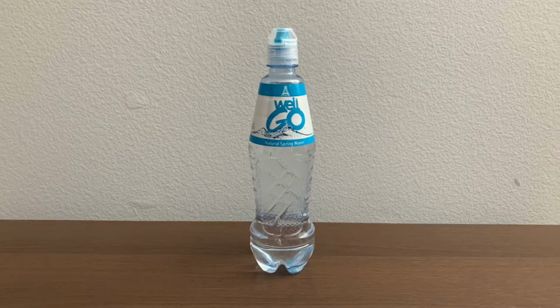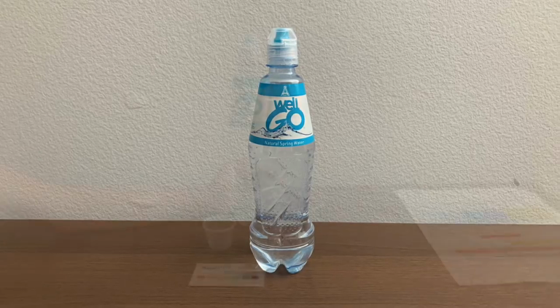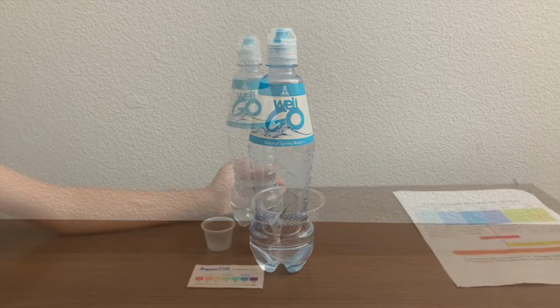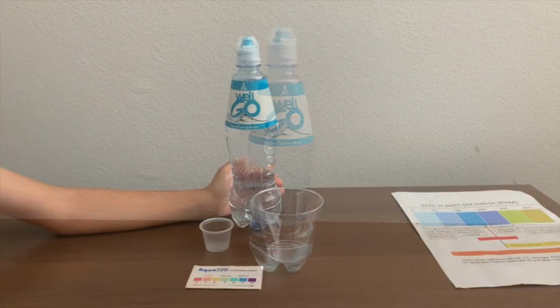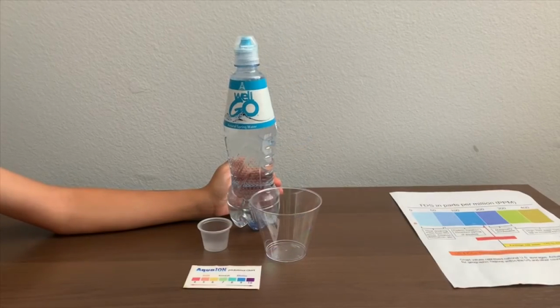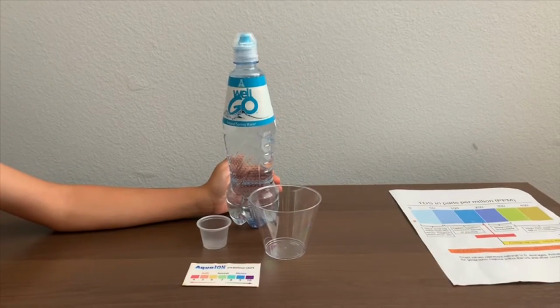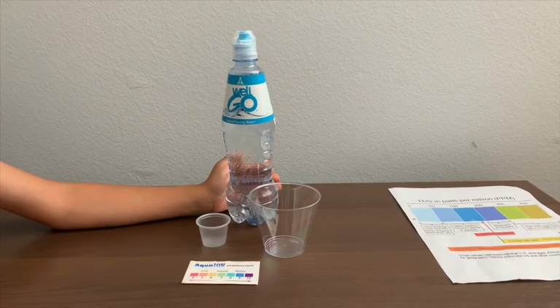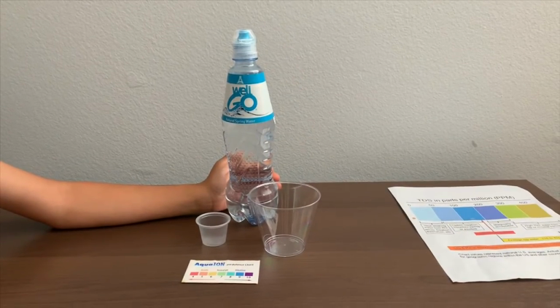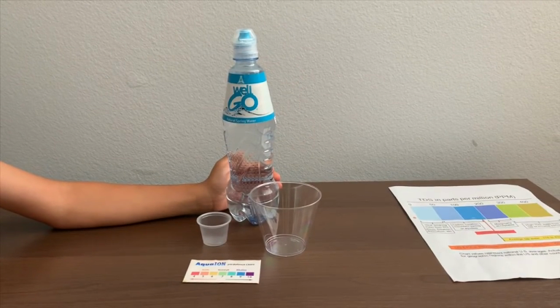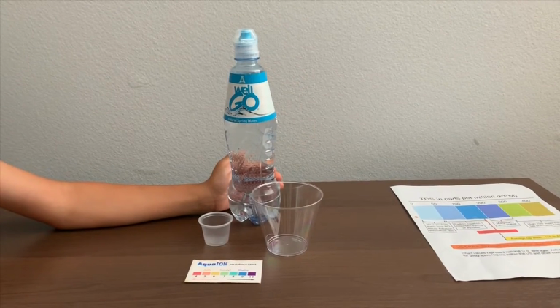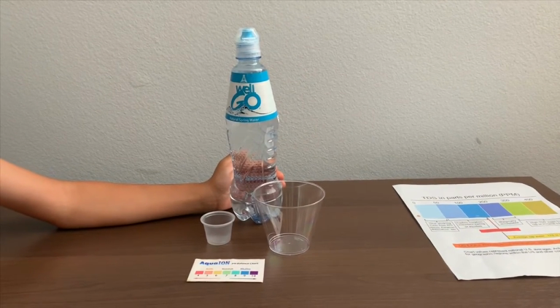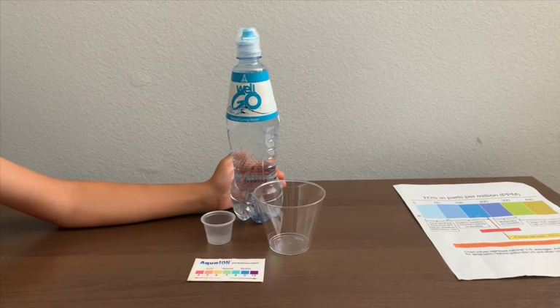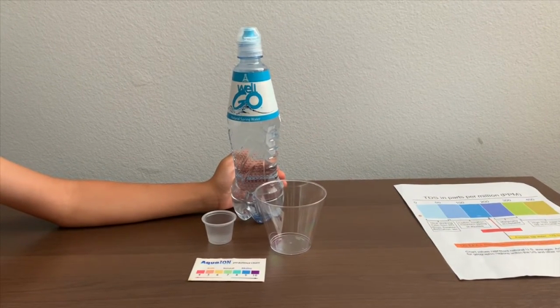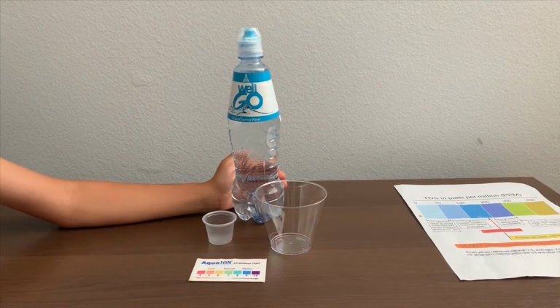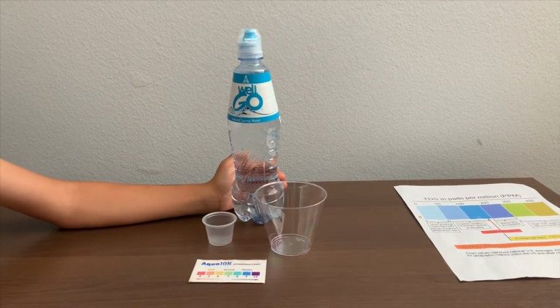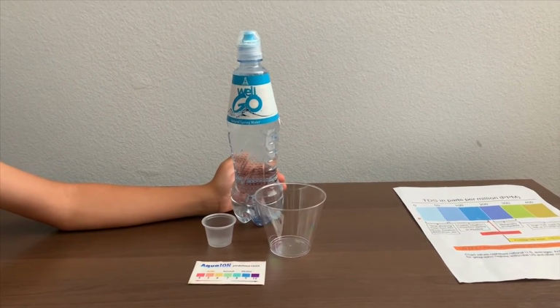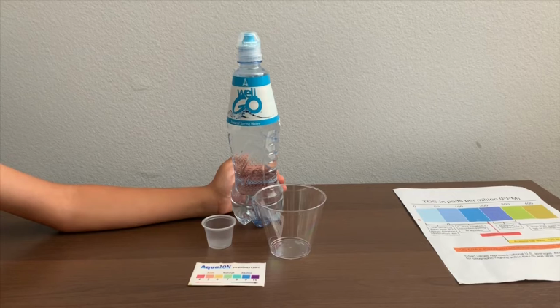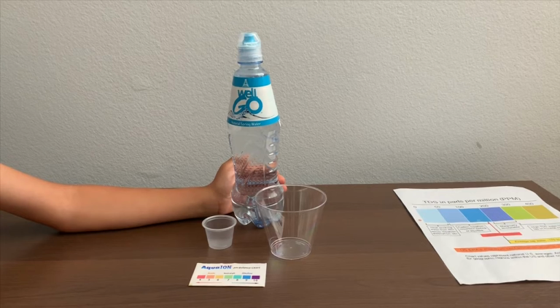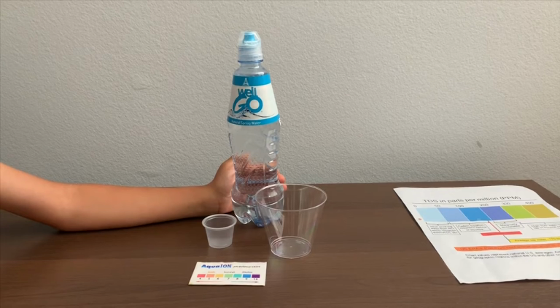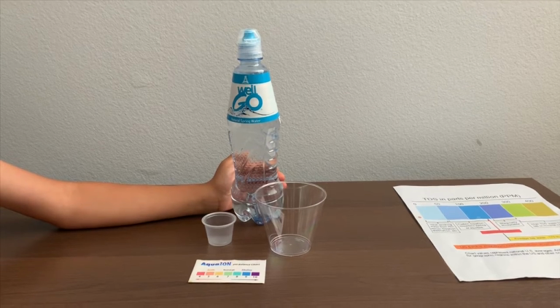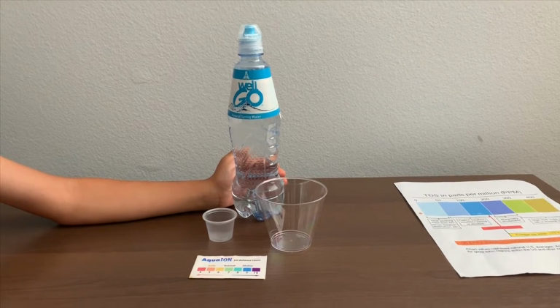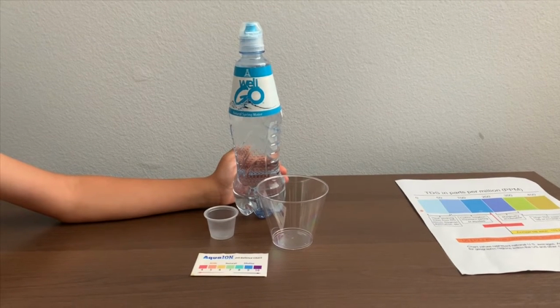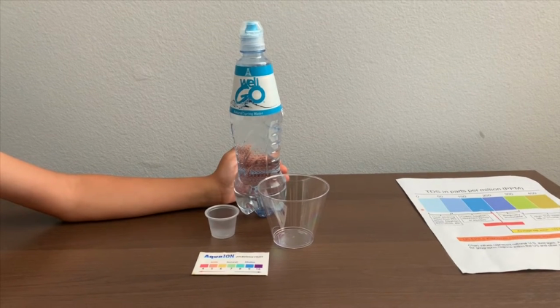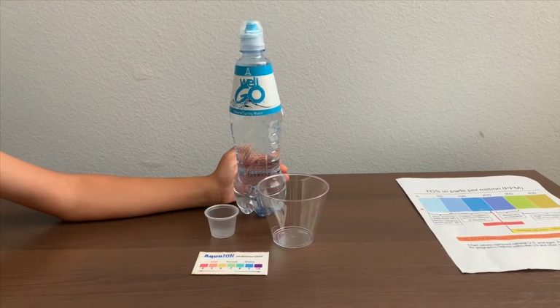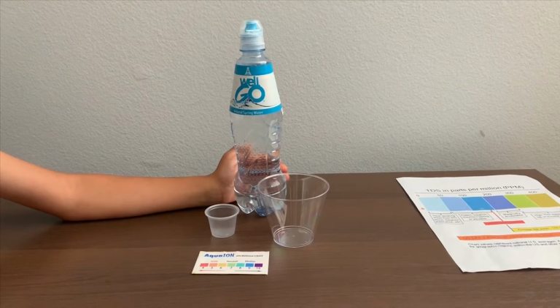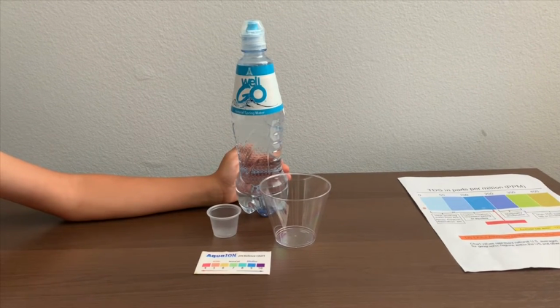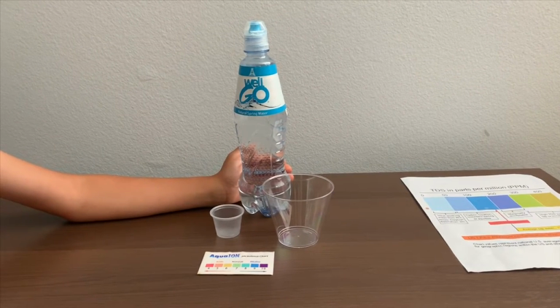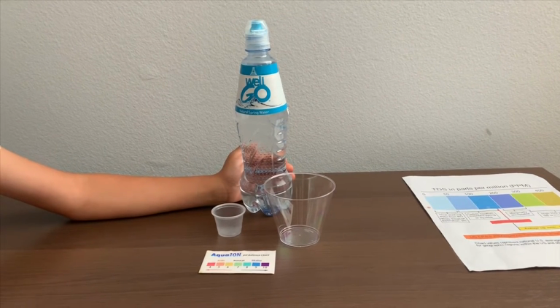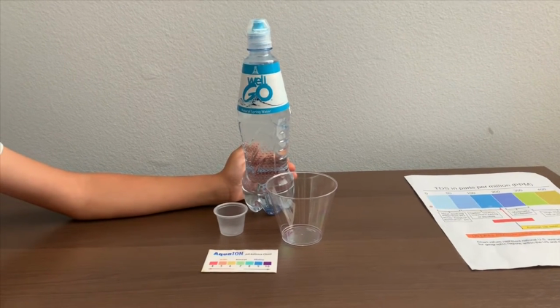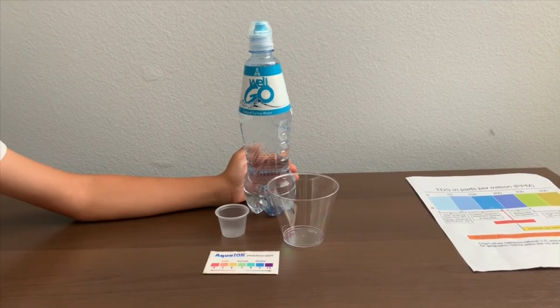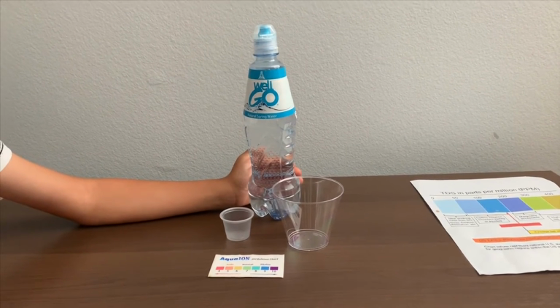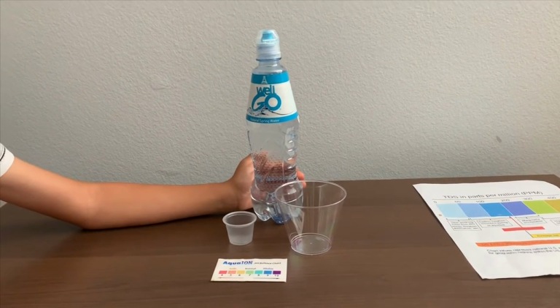This is Aranwell Natural Sprint Water, and it costs $1.50 and is sourced from Arminia. Let's test the pH and TDS levels.